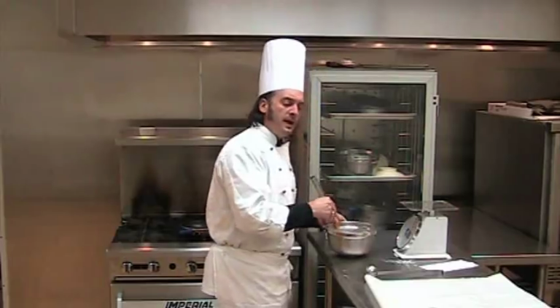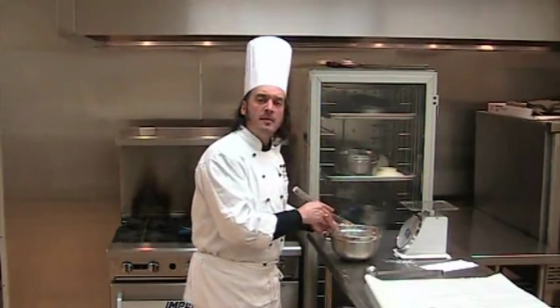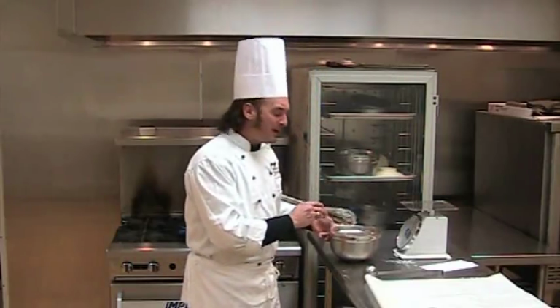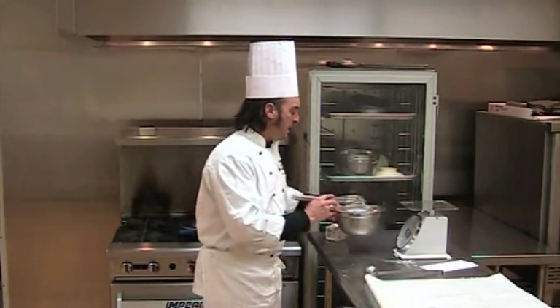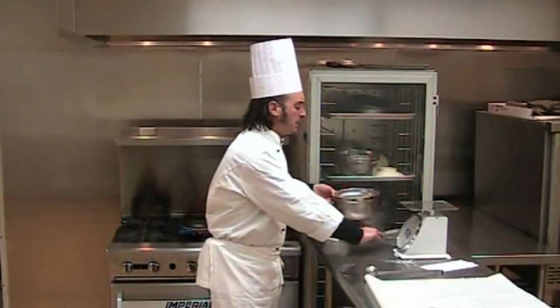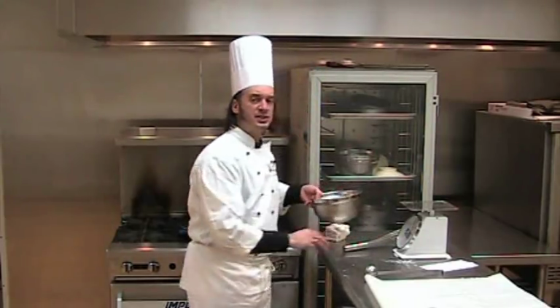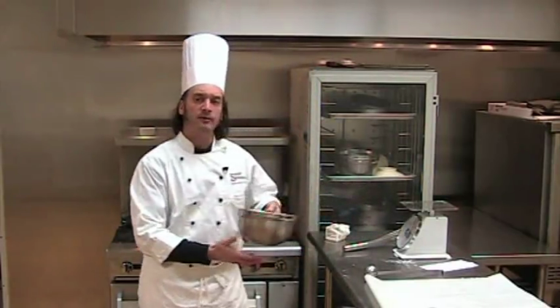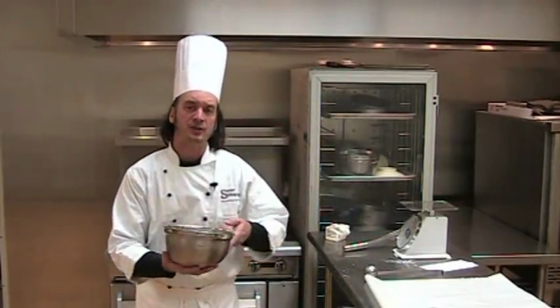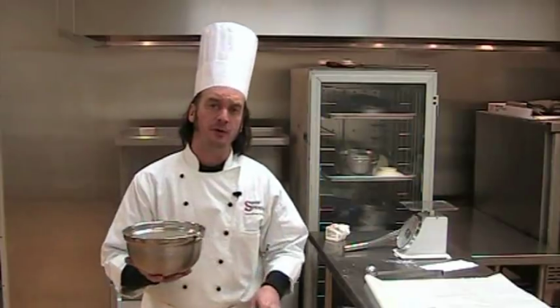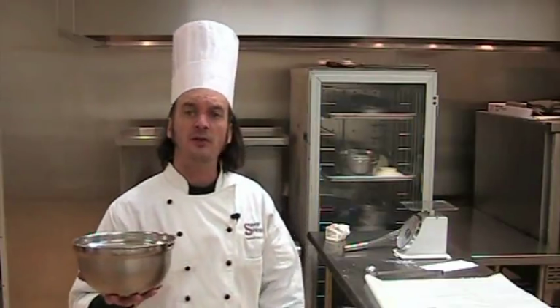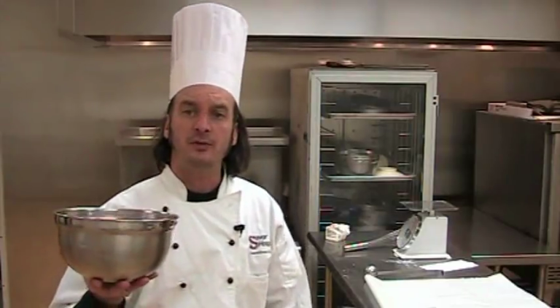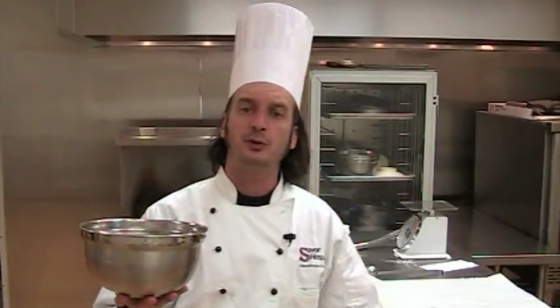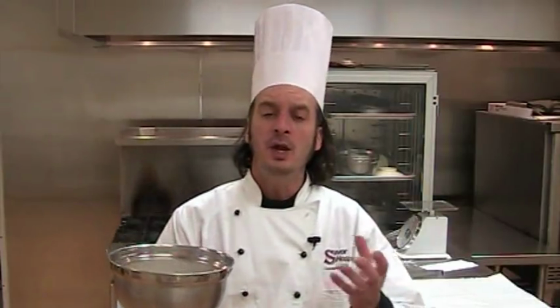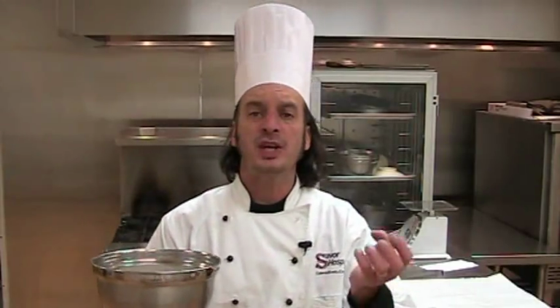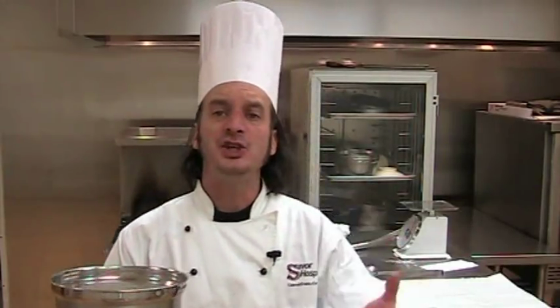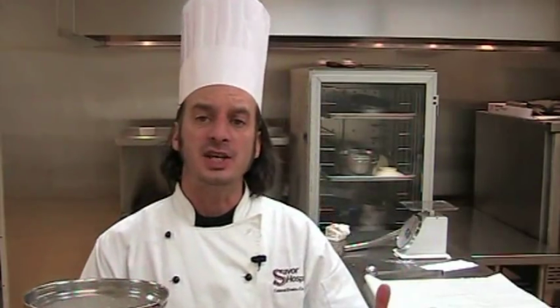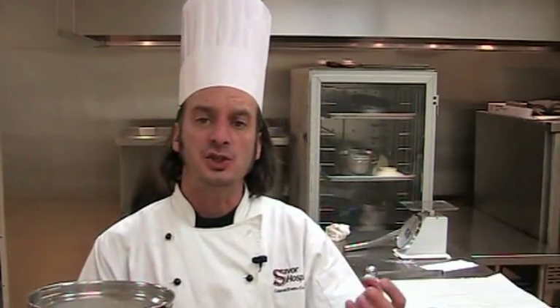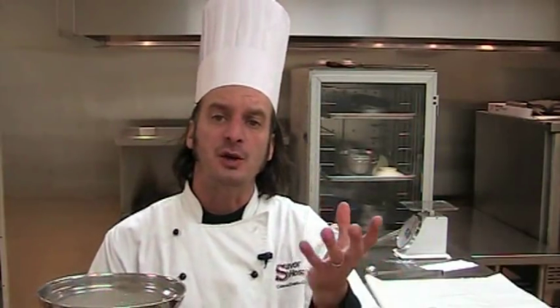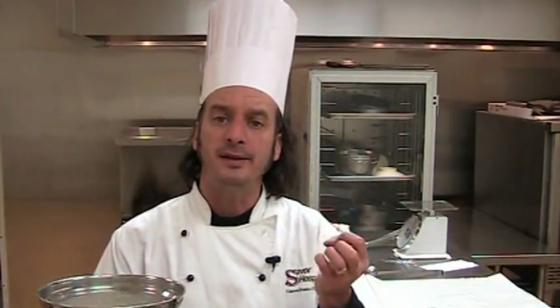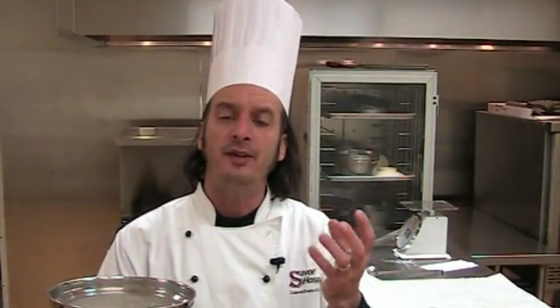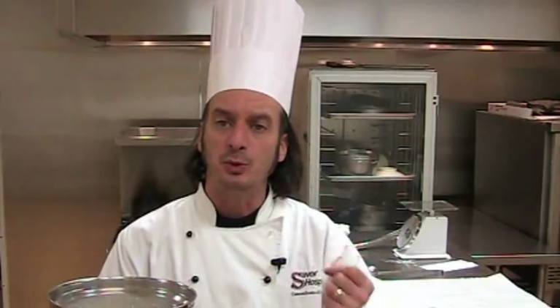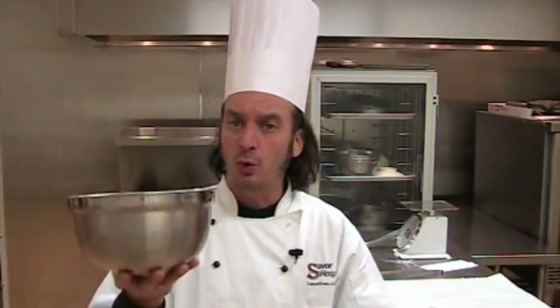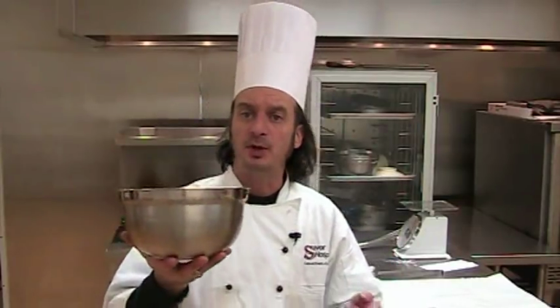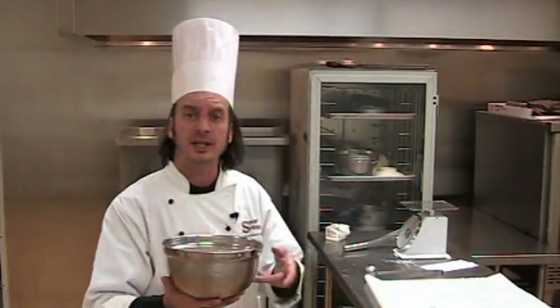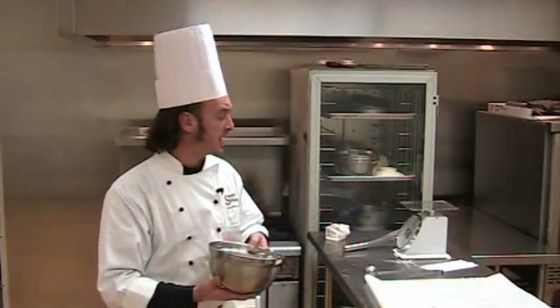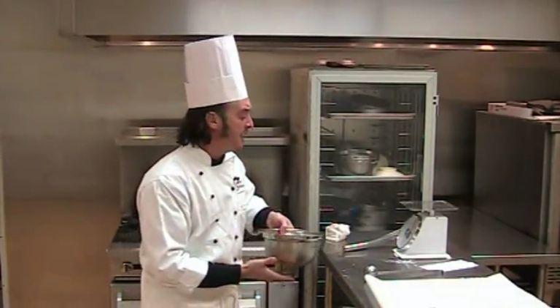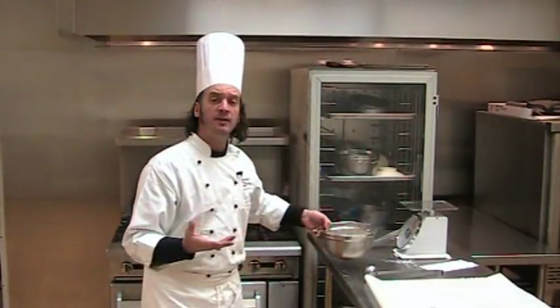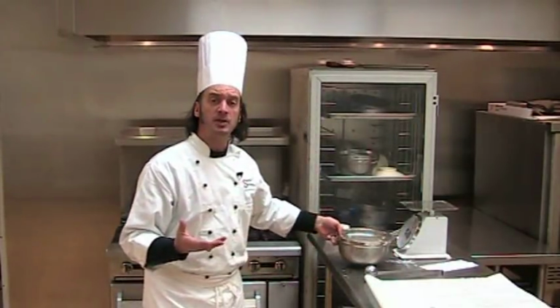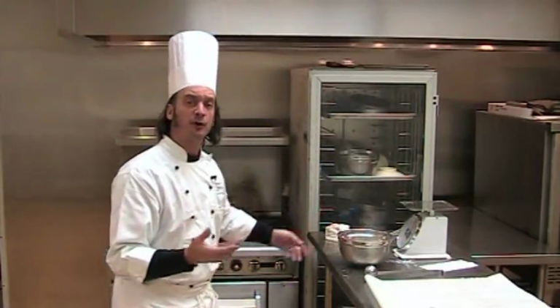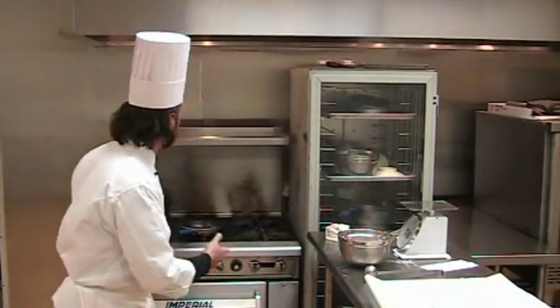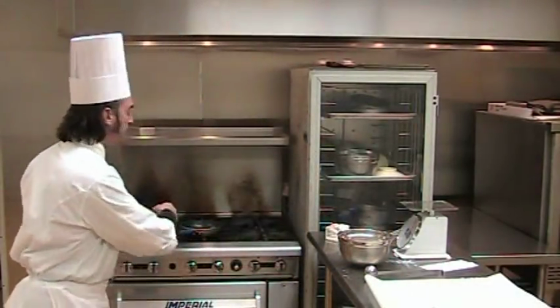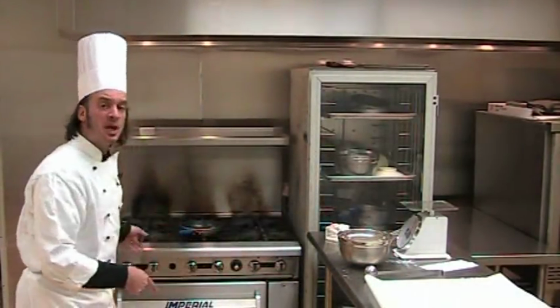Now that I've got my batter made up, I want to let this sit and rest for a few minutes, hopefully in the refrigerator, because of gelatinization of starches. I want that flour to absorb as much of this liquid as I can, giving me a much stiffer crepe.